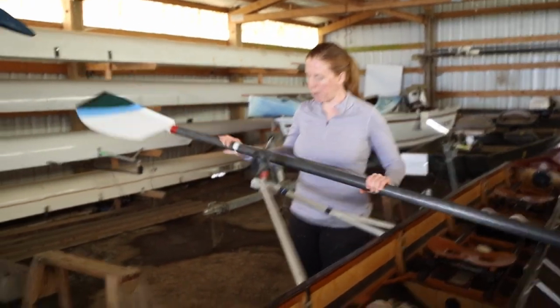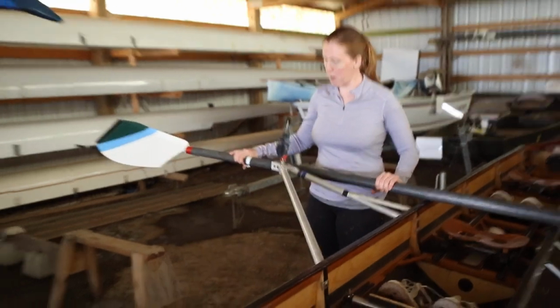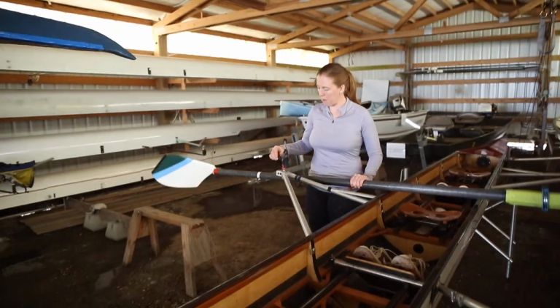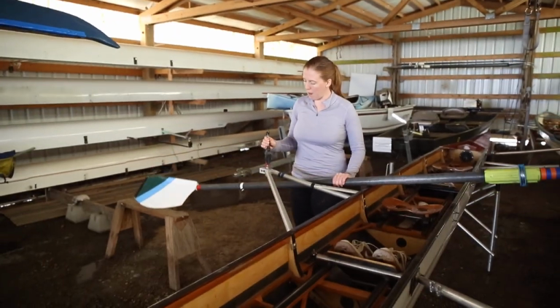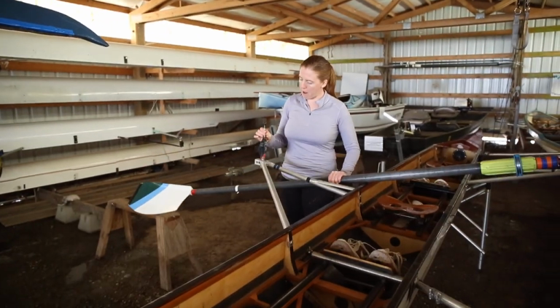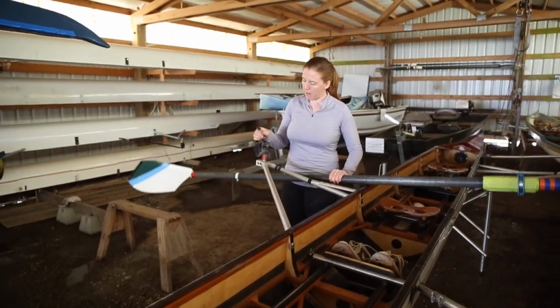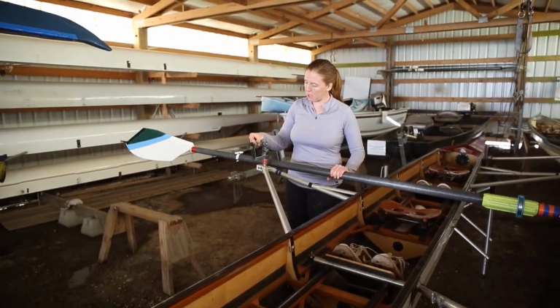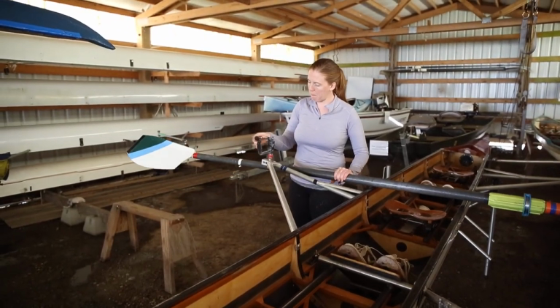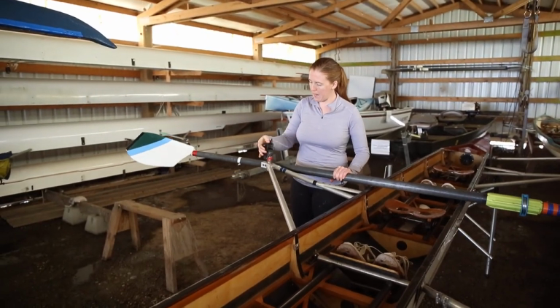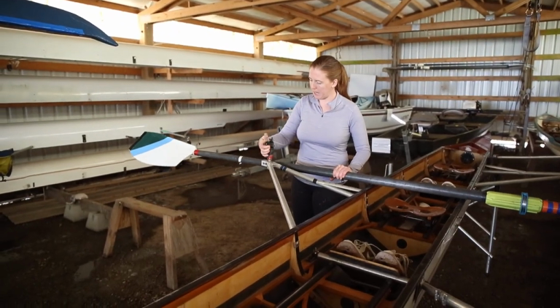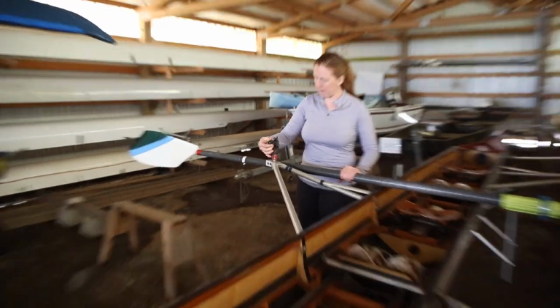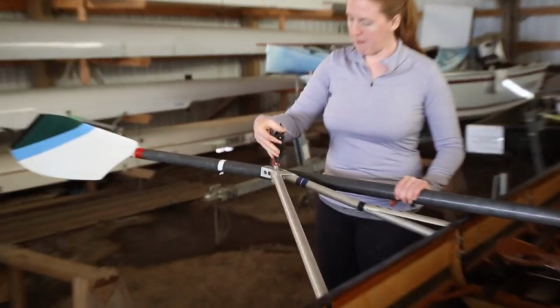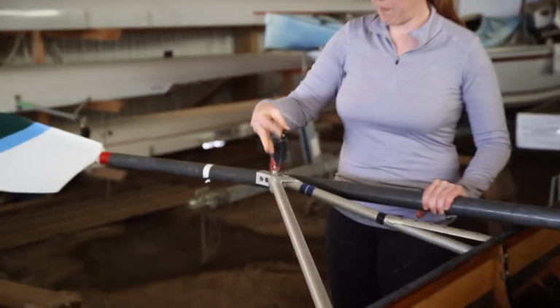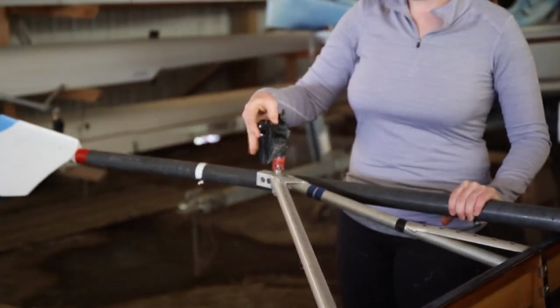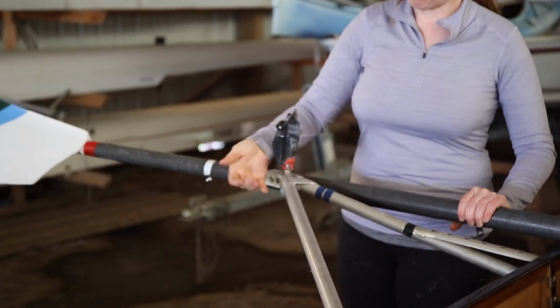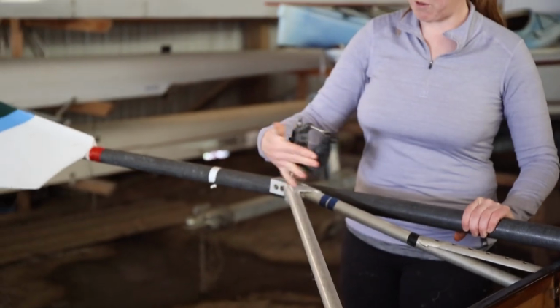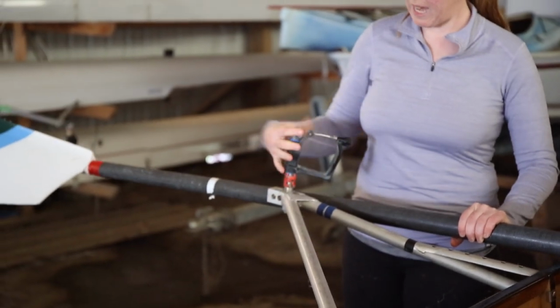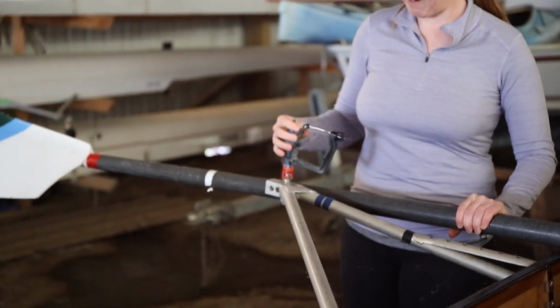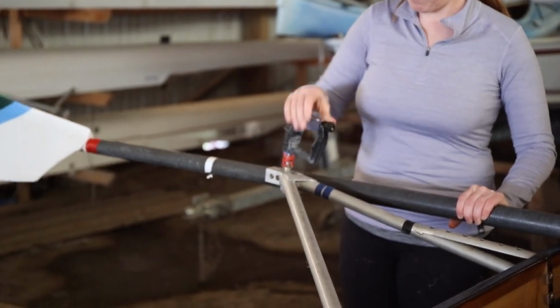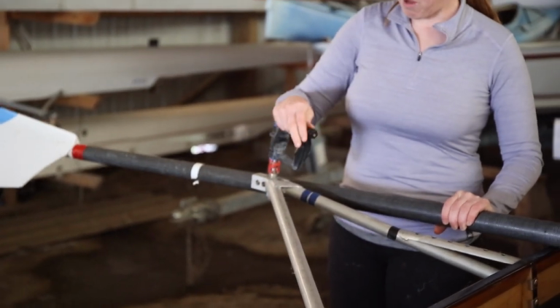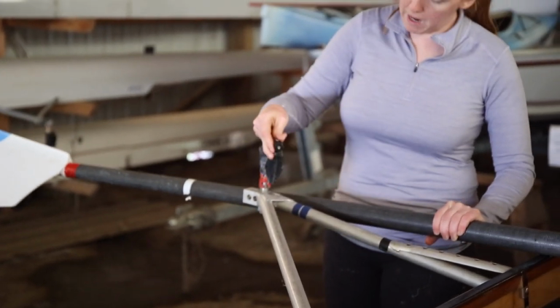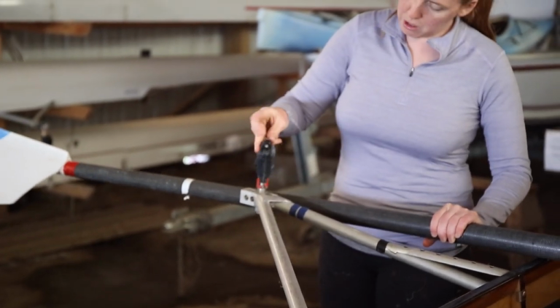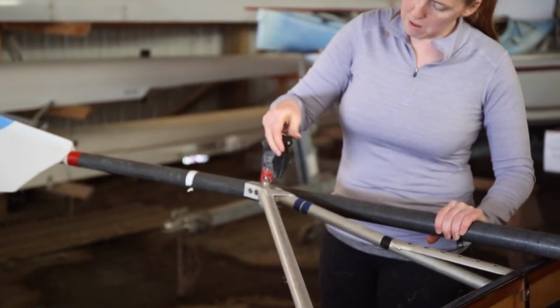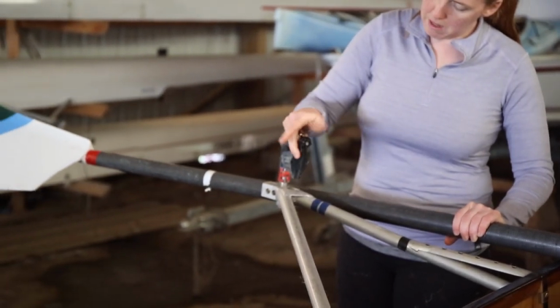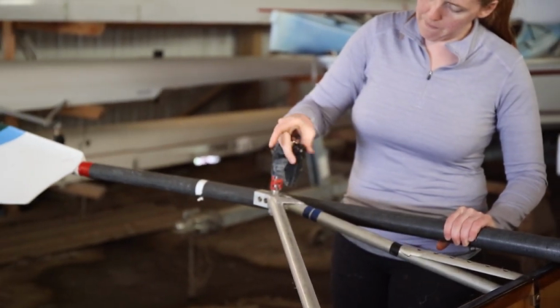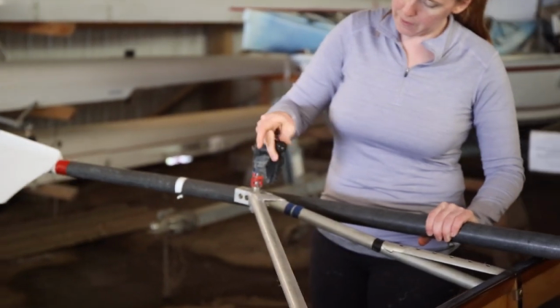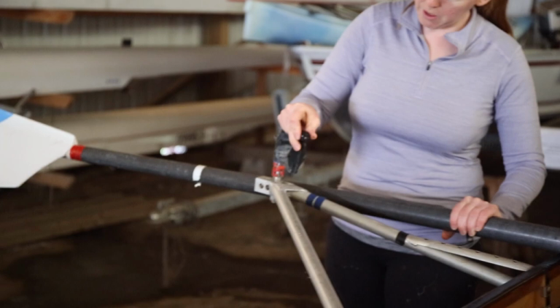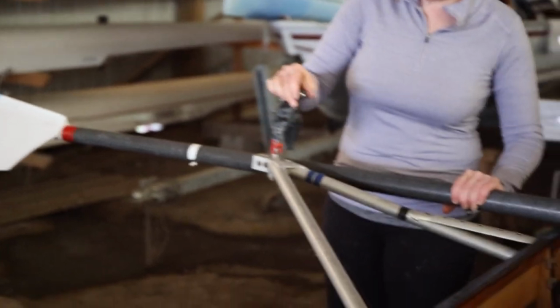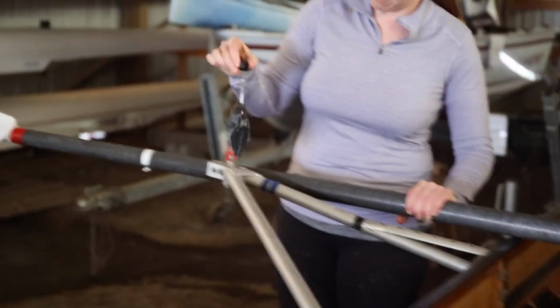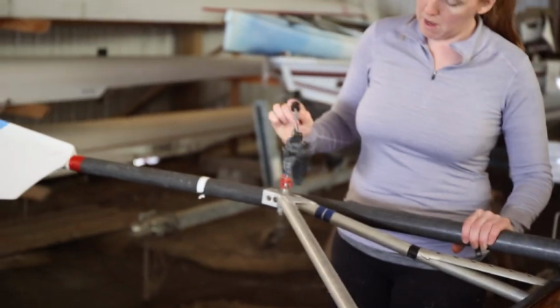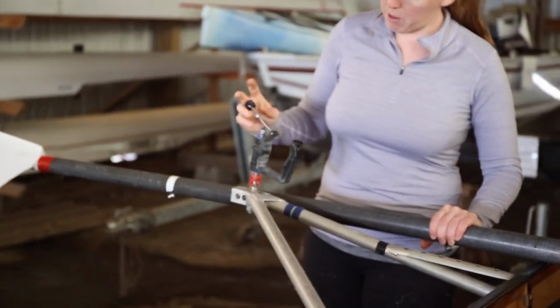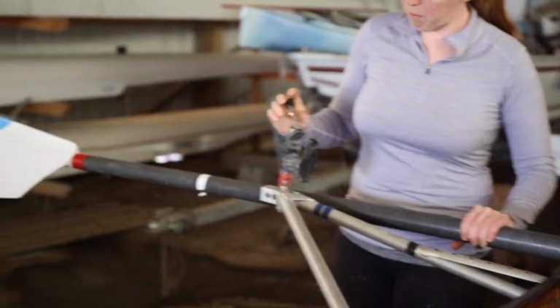I already have this unlocked, but in order to unlock it you unscrew this here. This is called the oar lock. Pull this open.